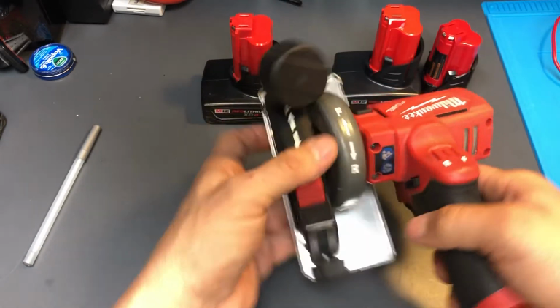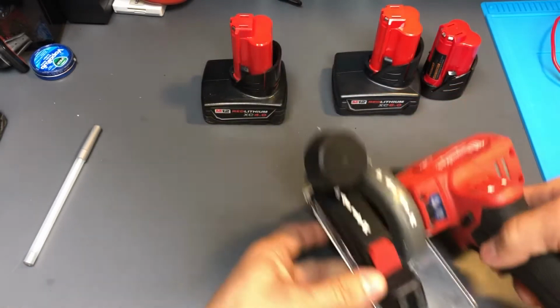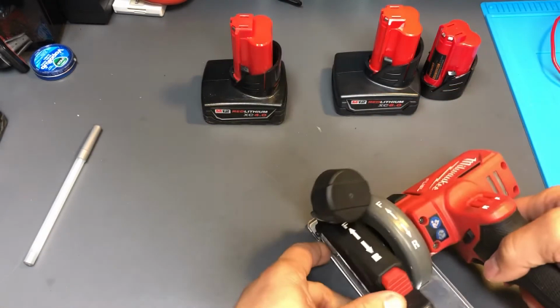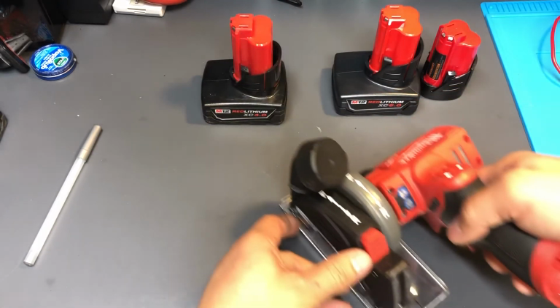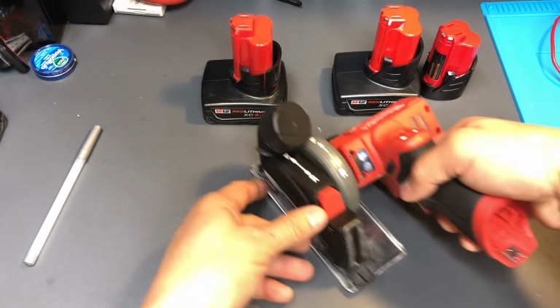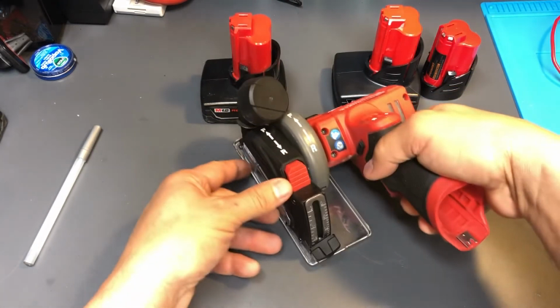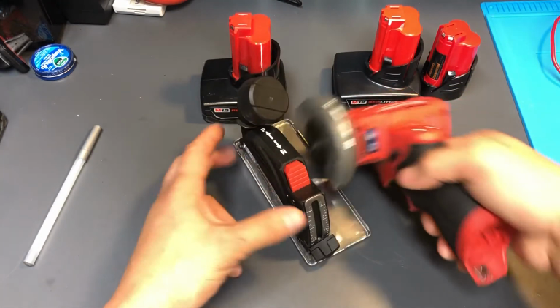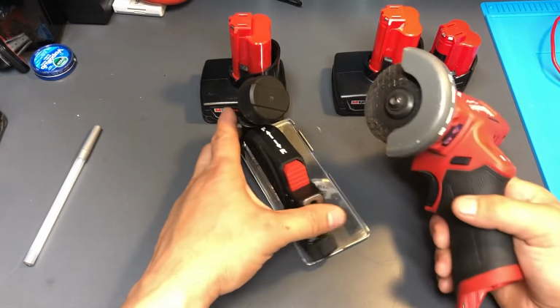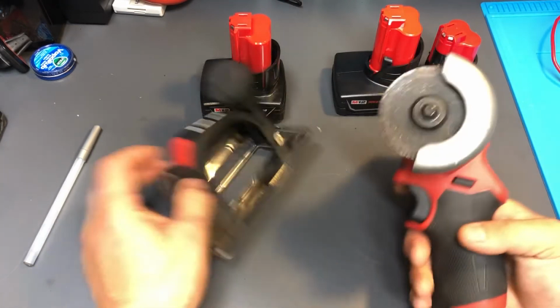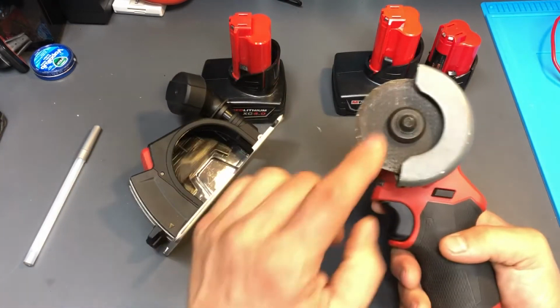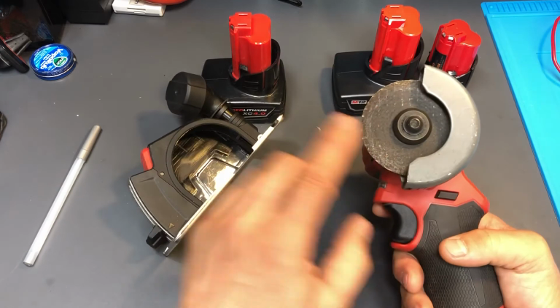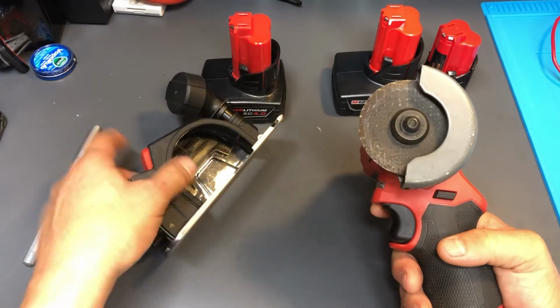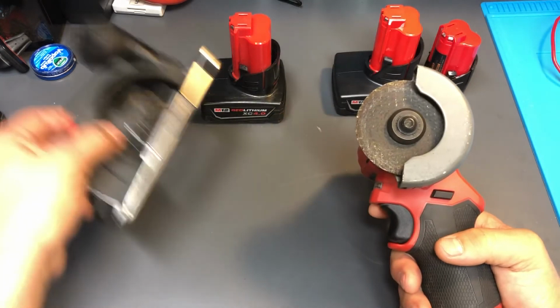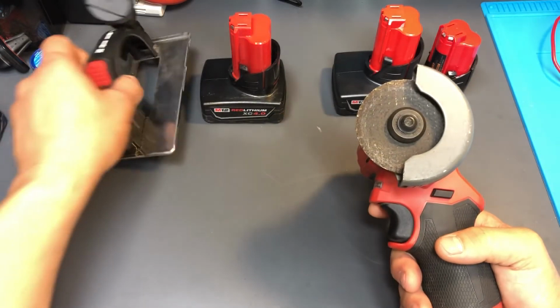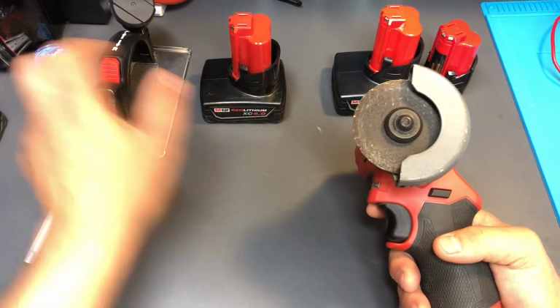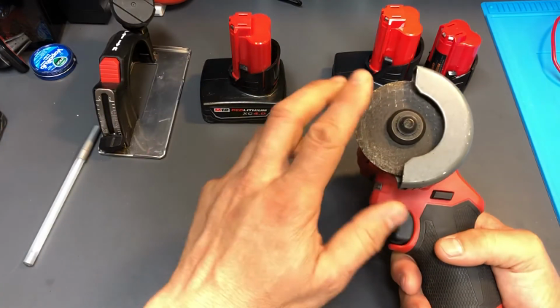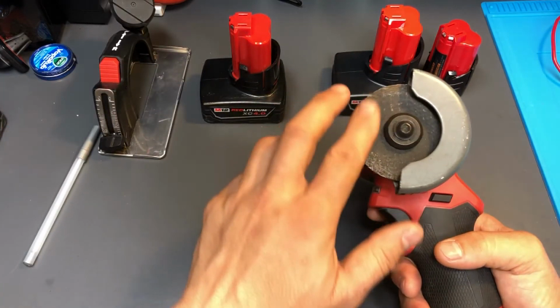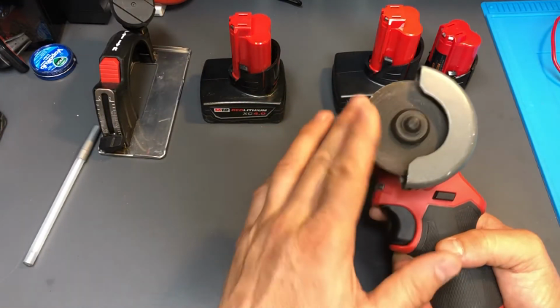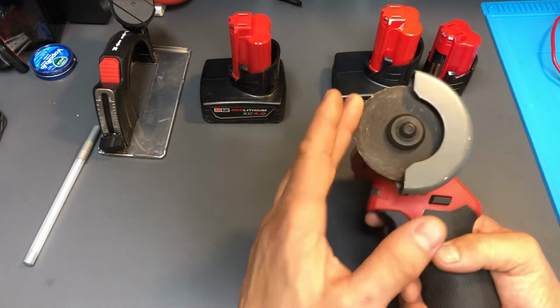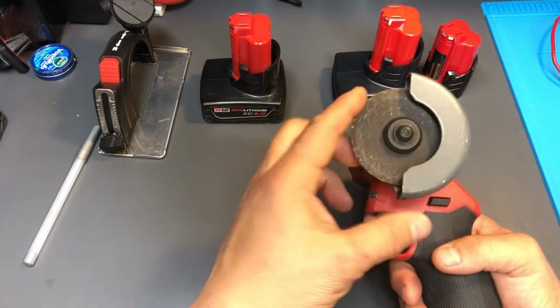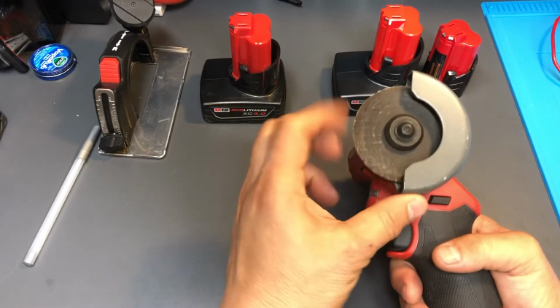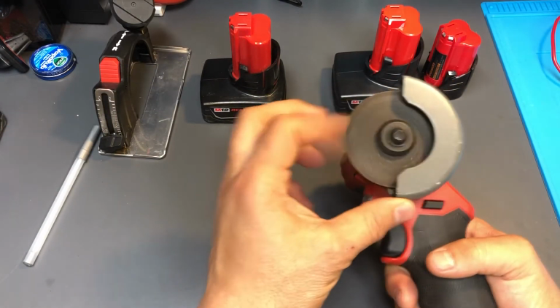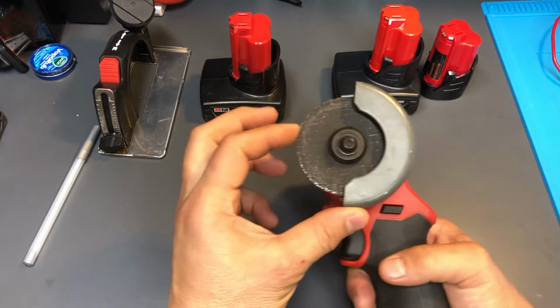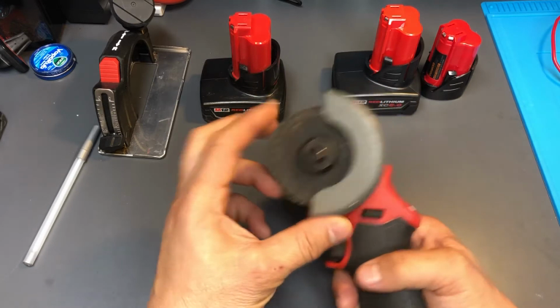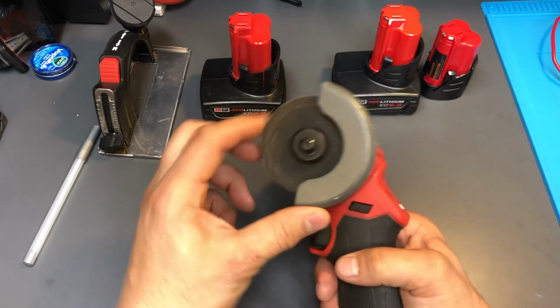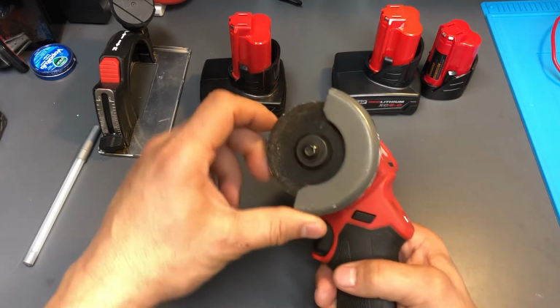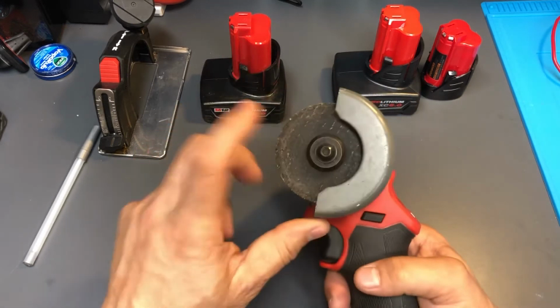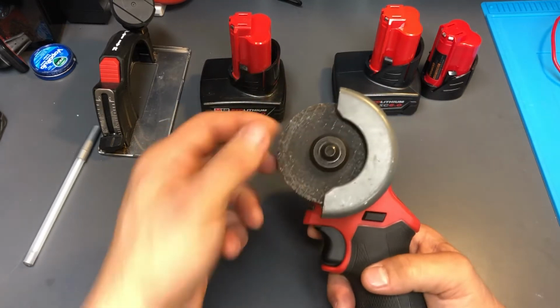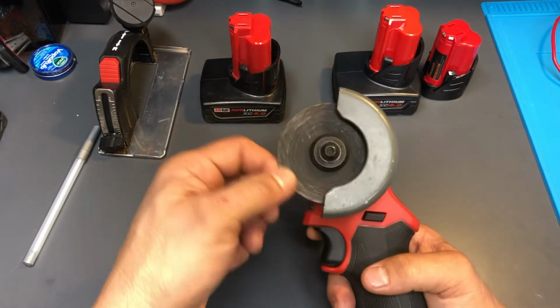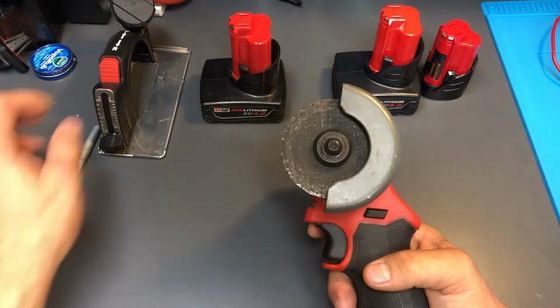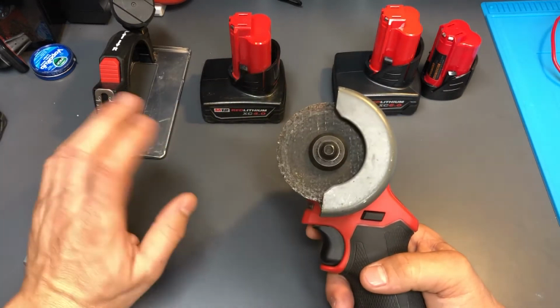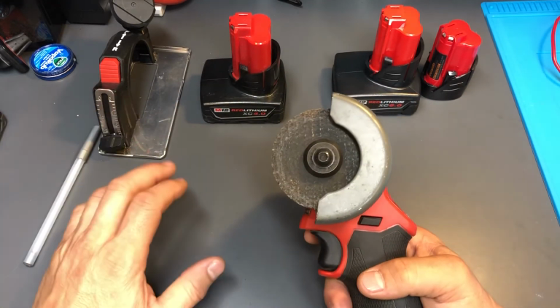It also comes with an attachment you can use as a little circular saw. You can attach diamond blades, grinders, all different types of heads — it has a bunch of different adapters that you can put on it as far as blades for different materials.